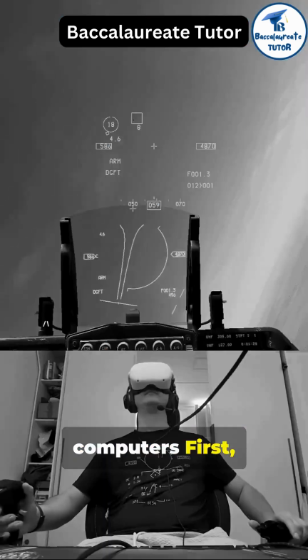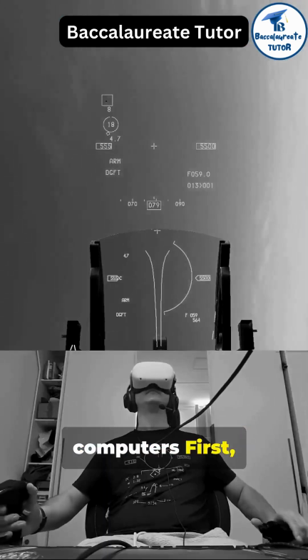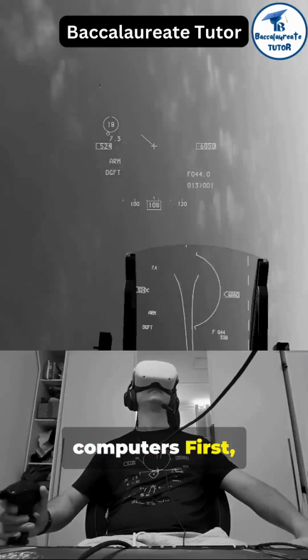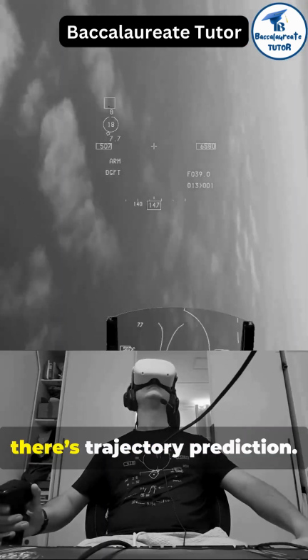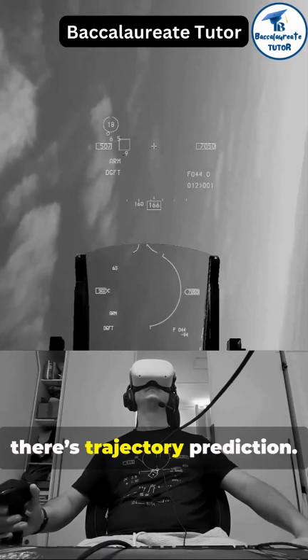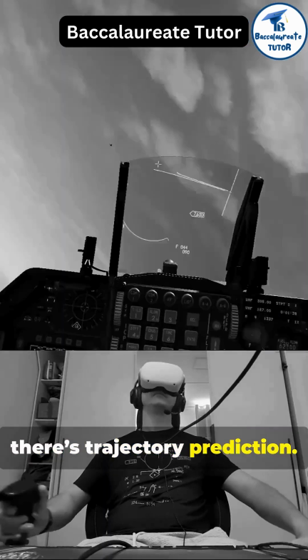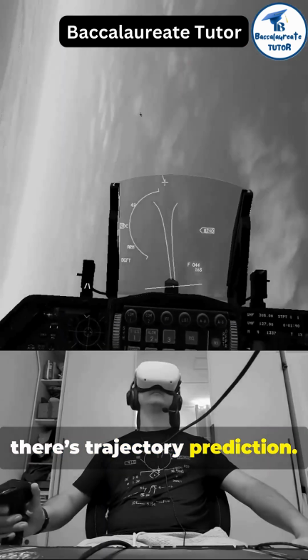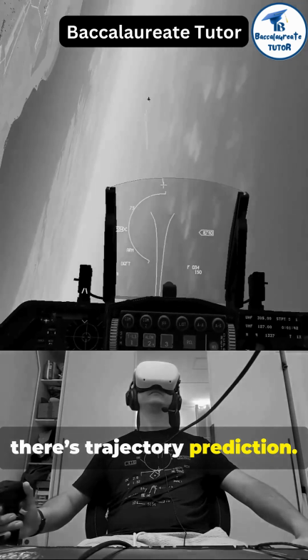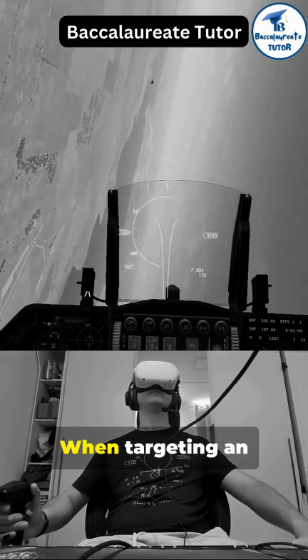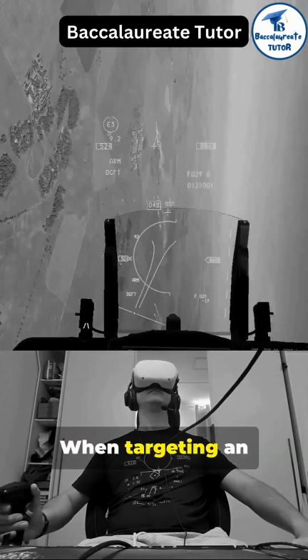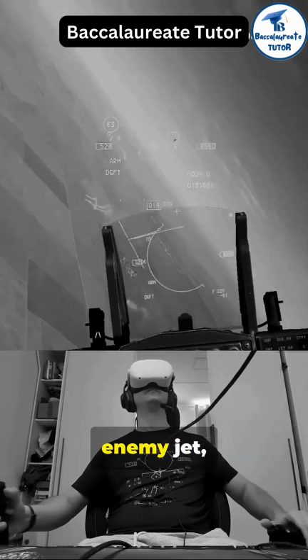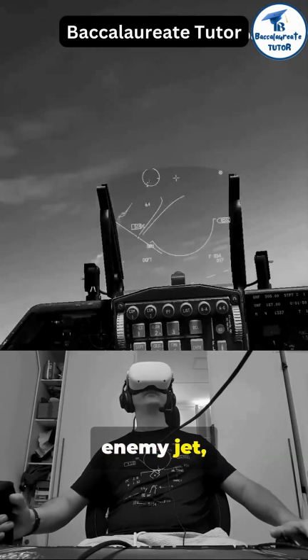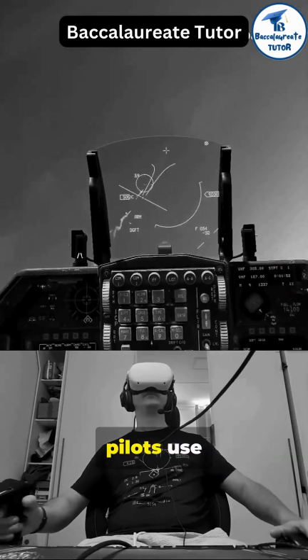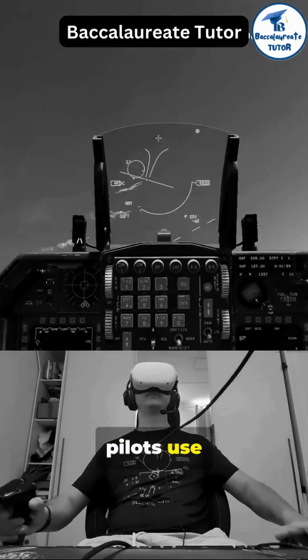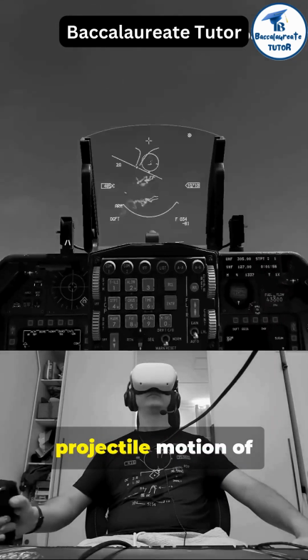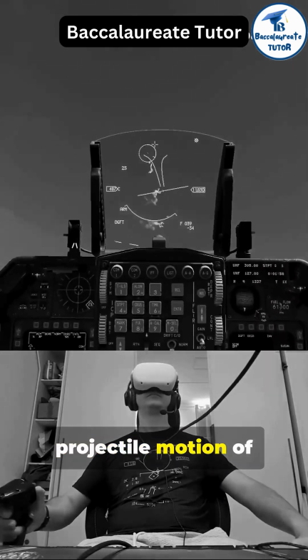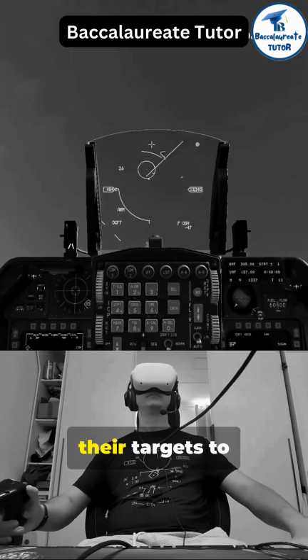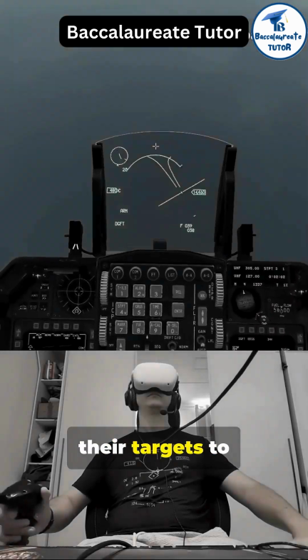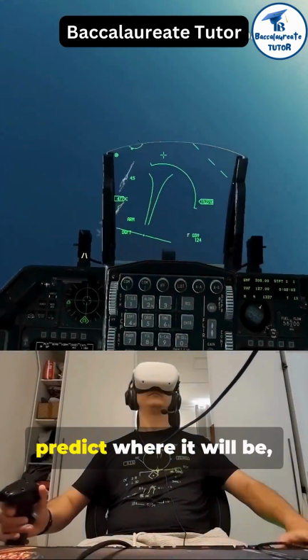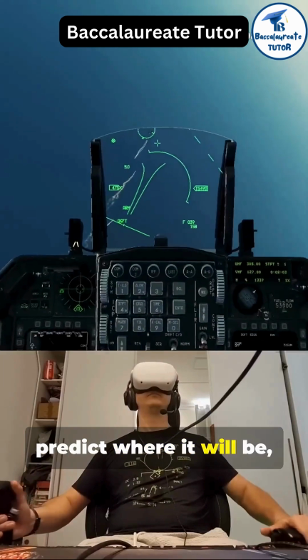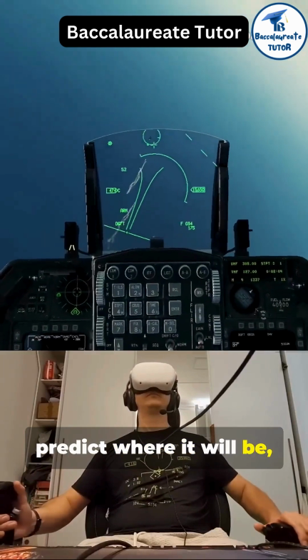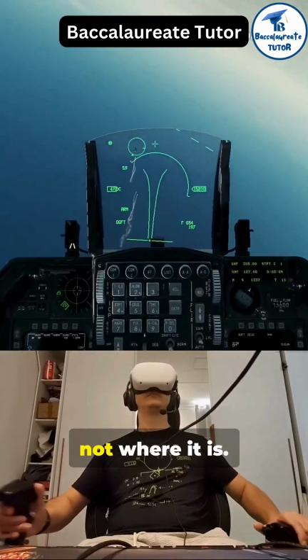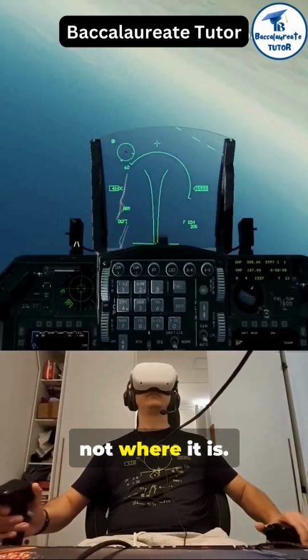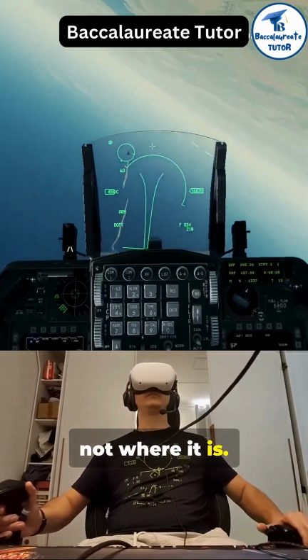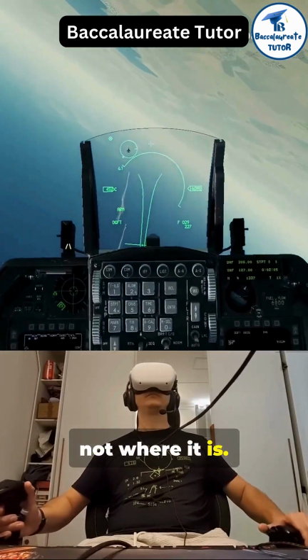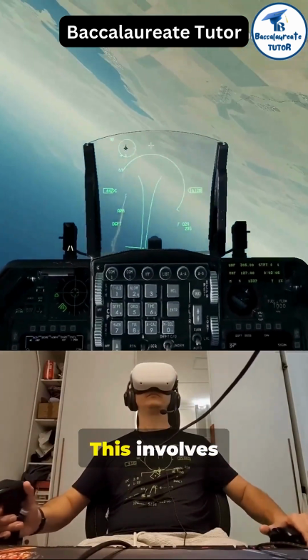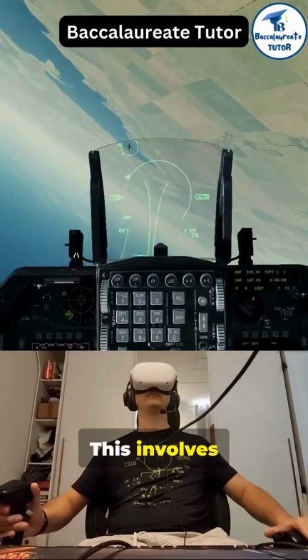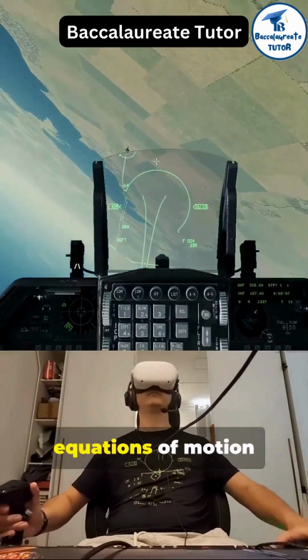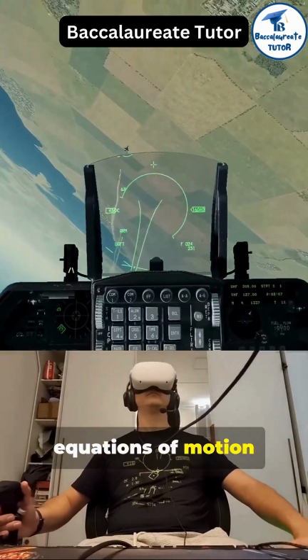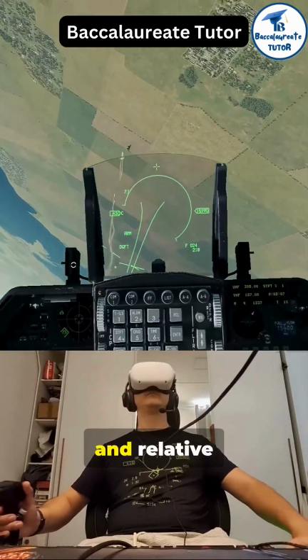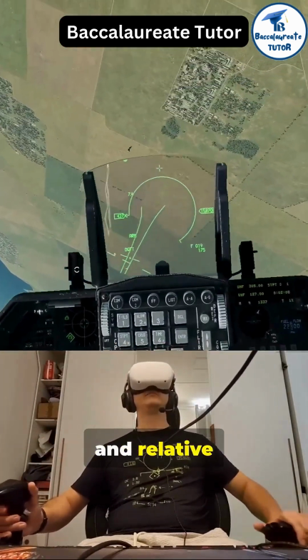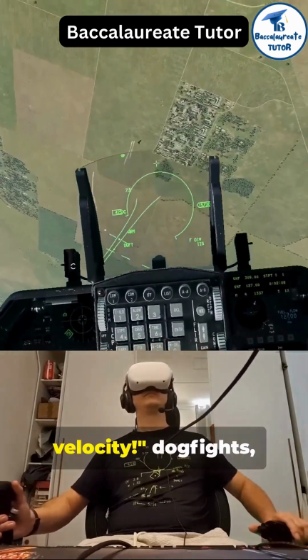First, there's trajectory prediction. When targeting an enemy jet, pilots use projectile motion of their targets to predict where it will be, not where it is. This involves equations of motion and relative velocity.